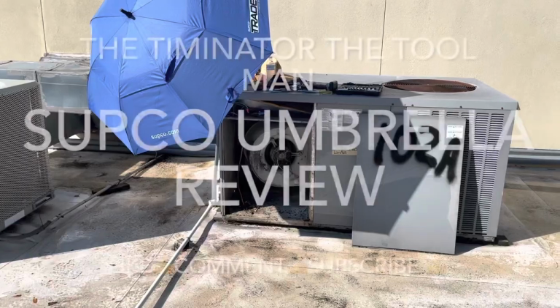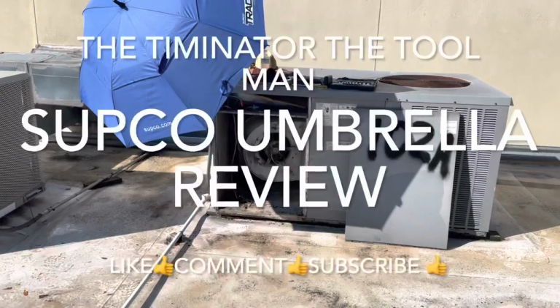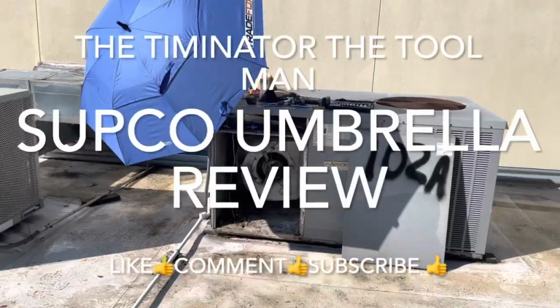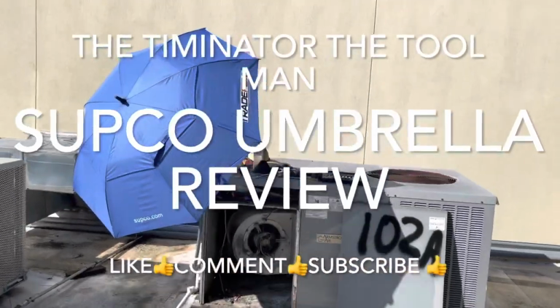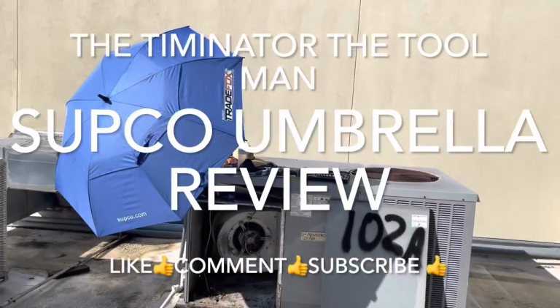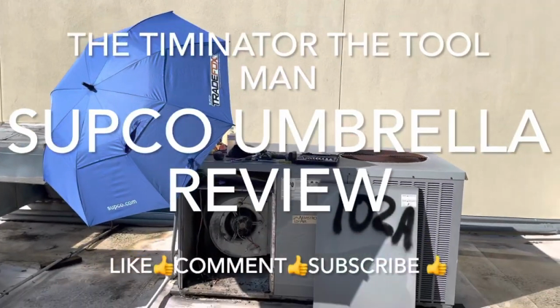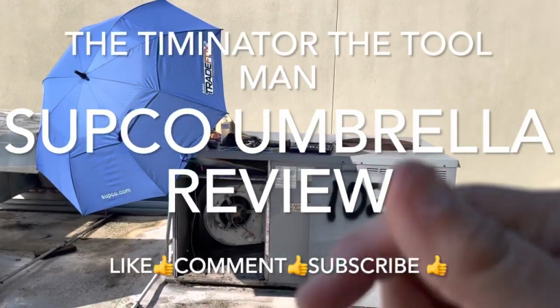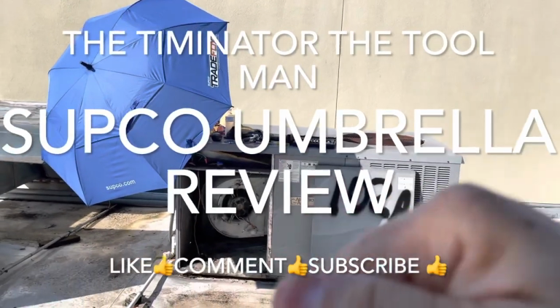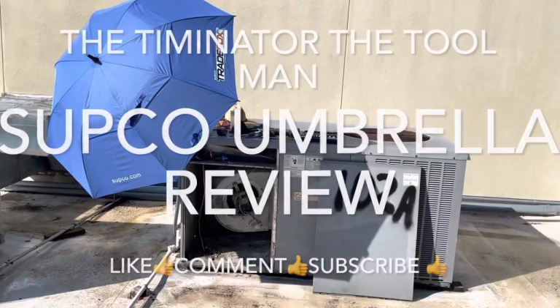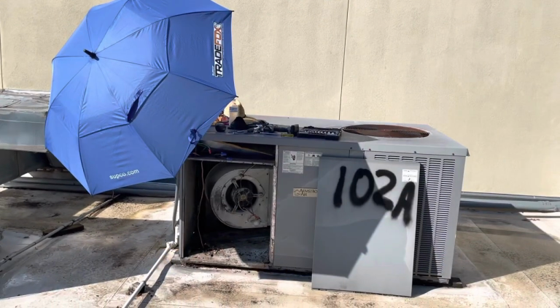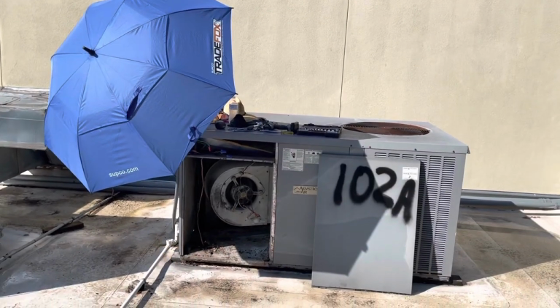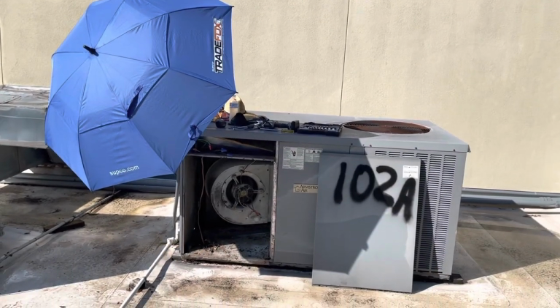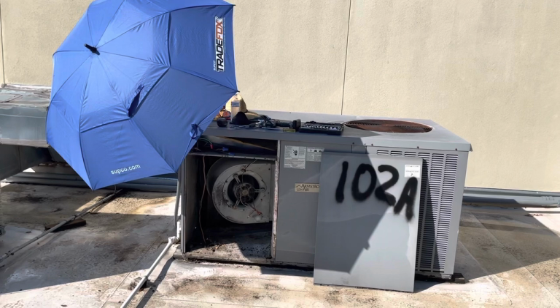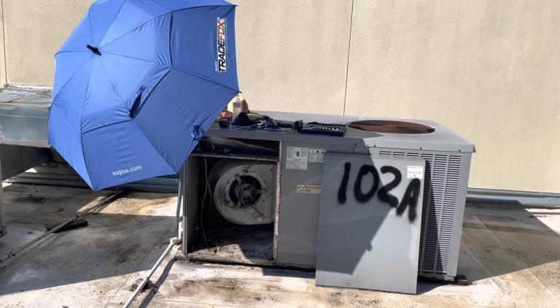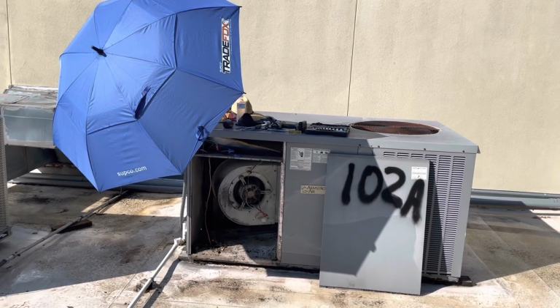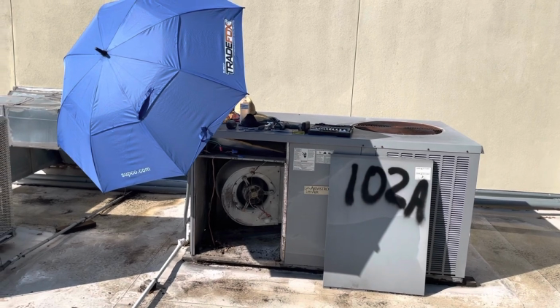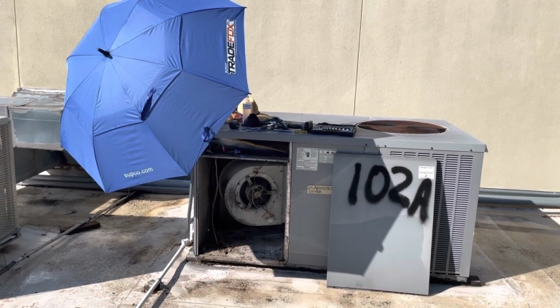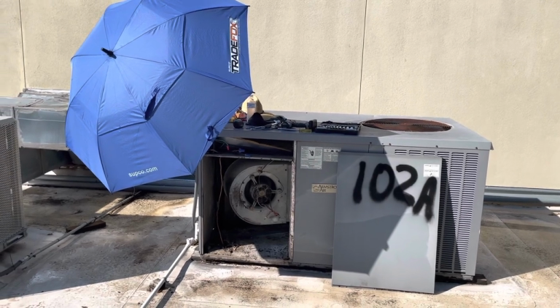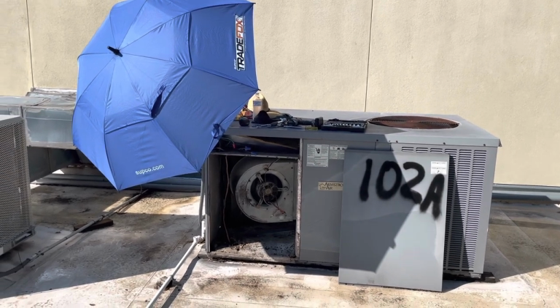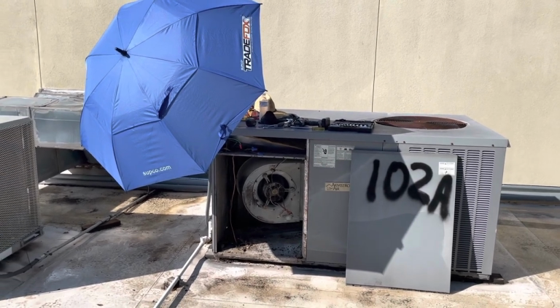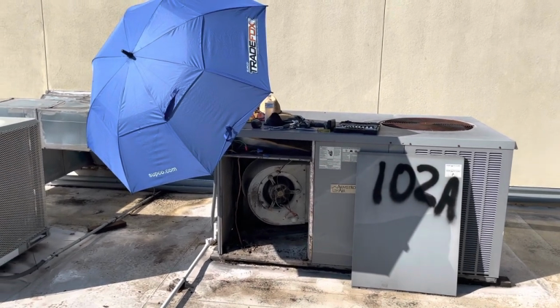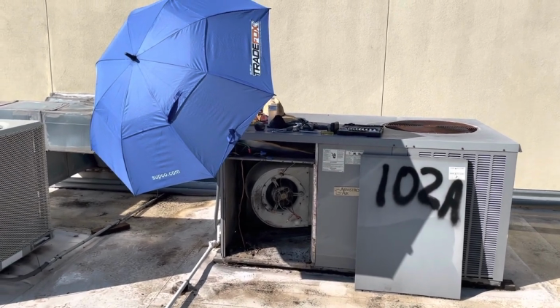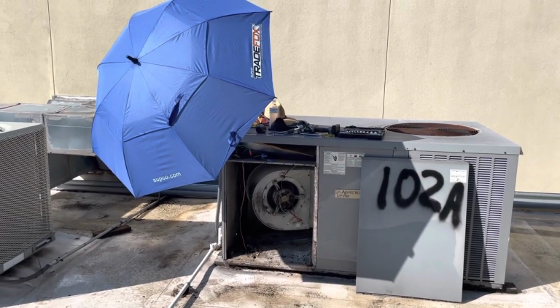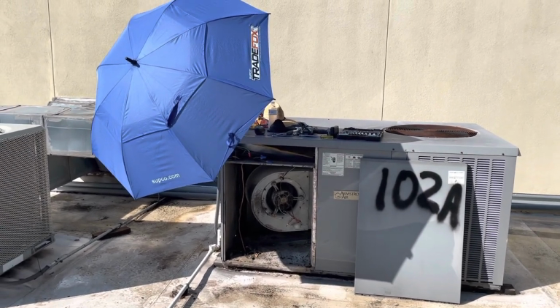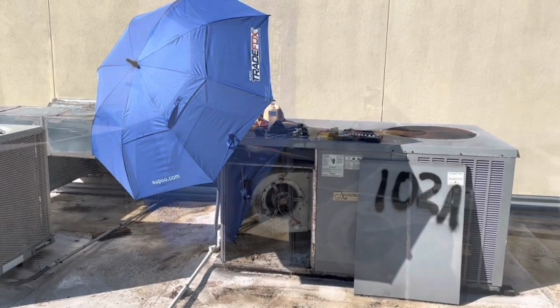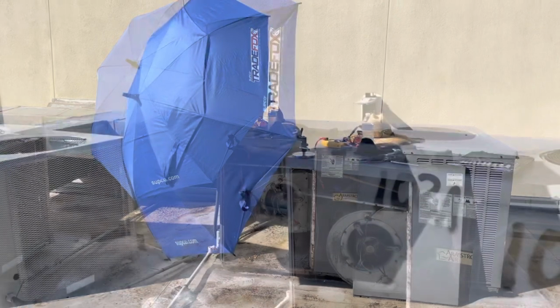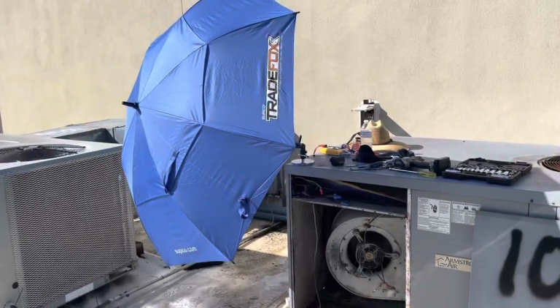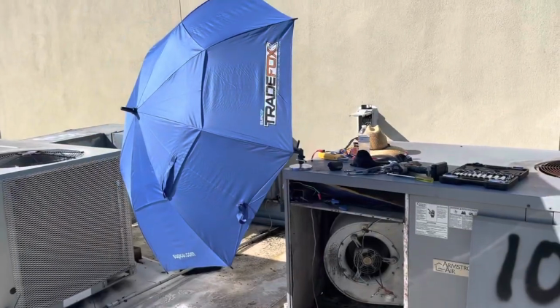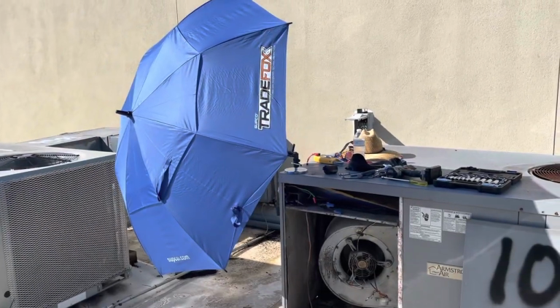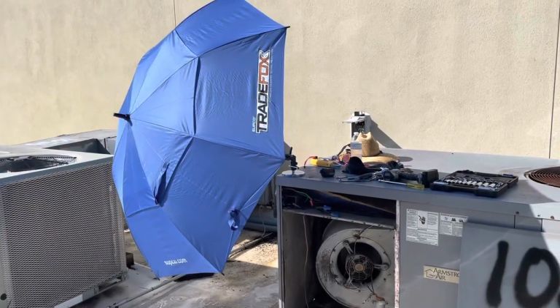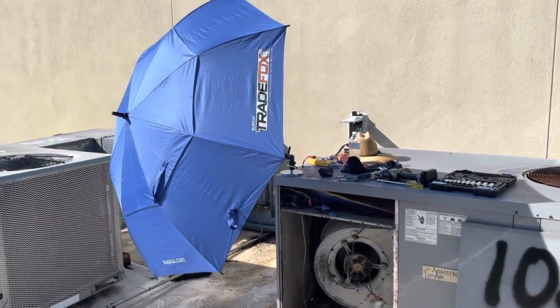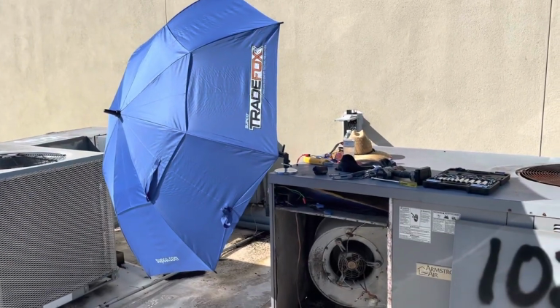I appreciate it if you go down there and hit the like and subscribe button, comment, and share if you've got any other ideas how to use this umbrella. Hey, Timminator the tool man, back at you.